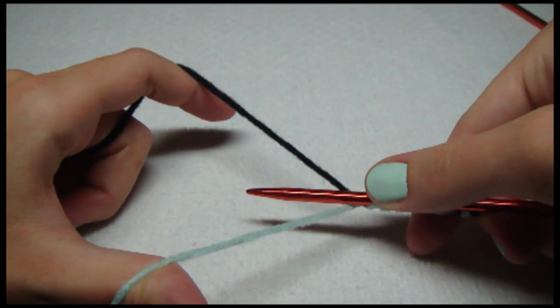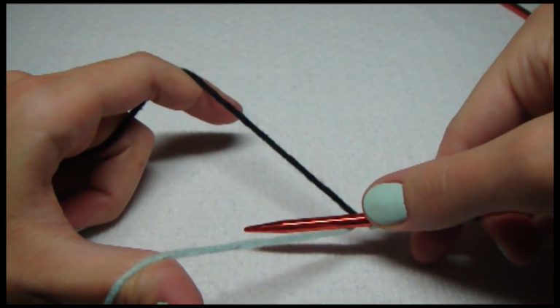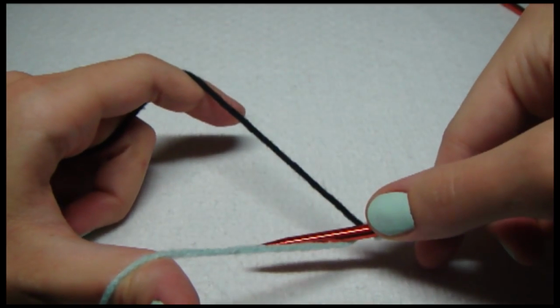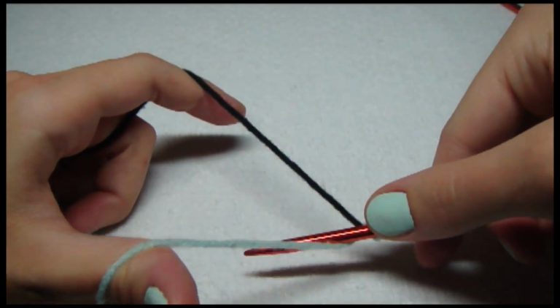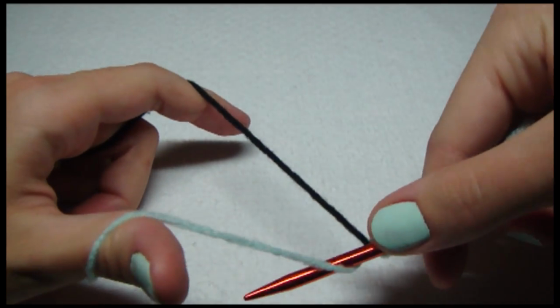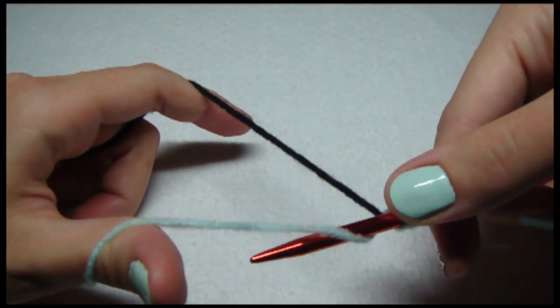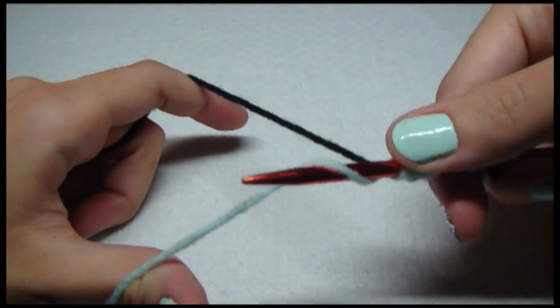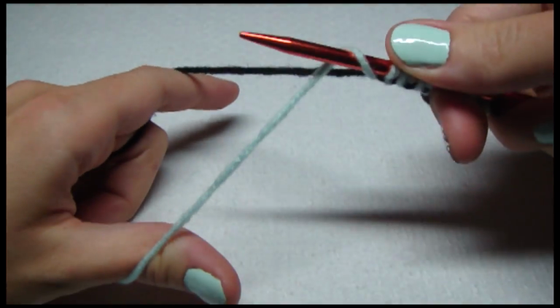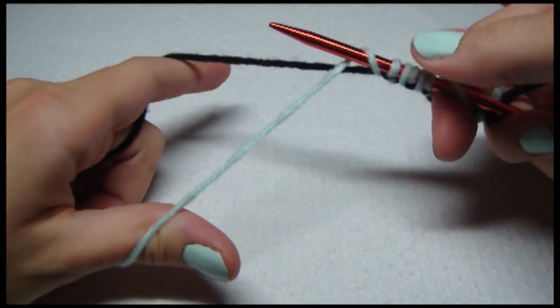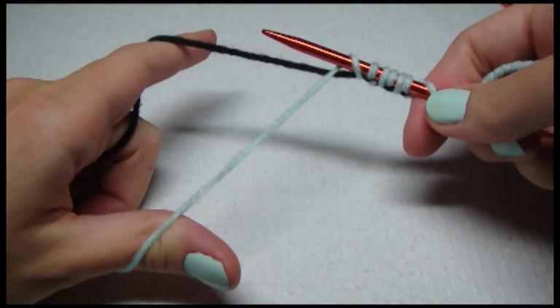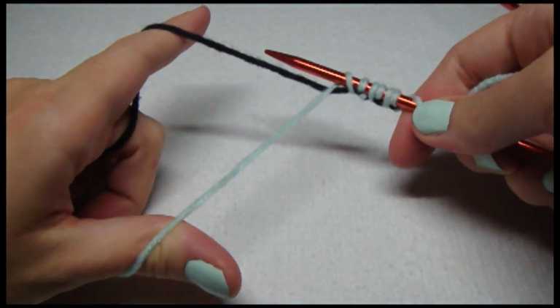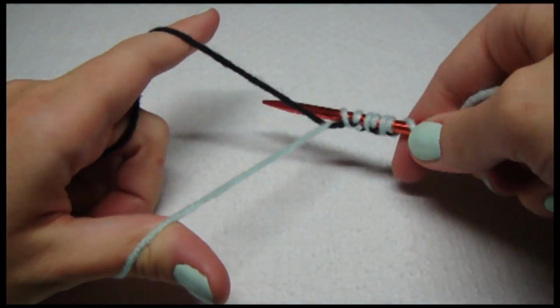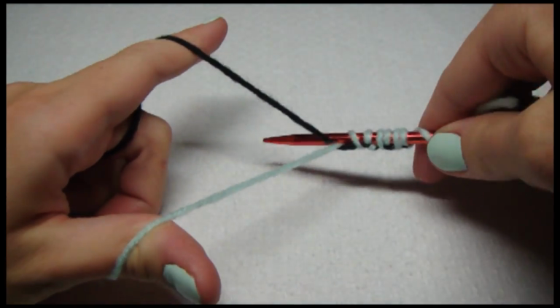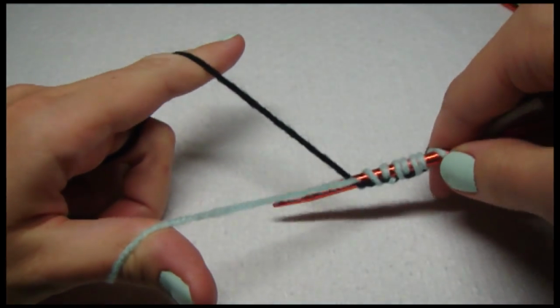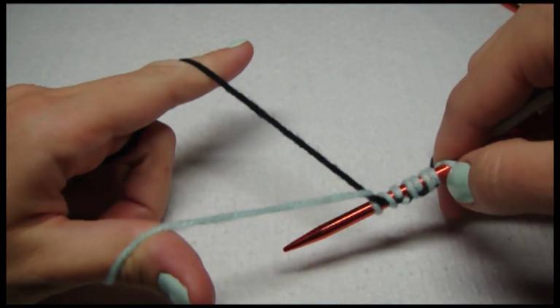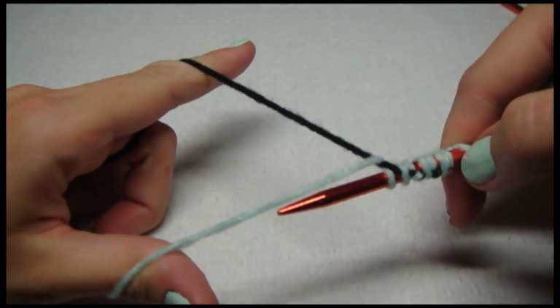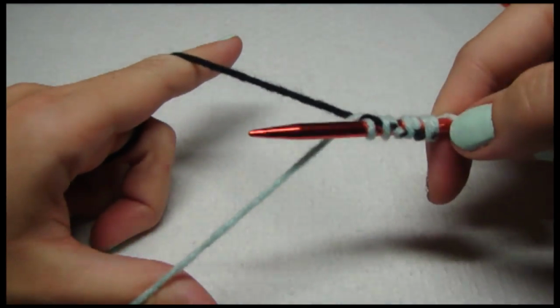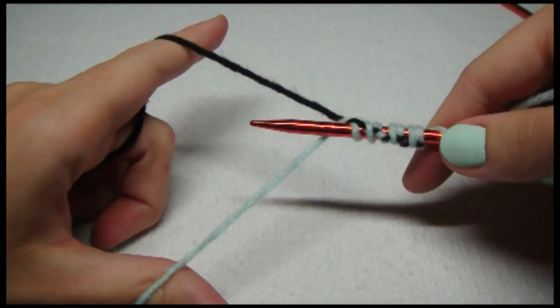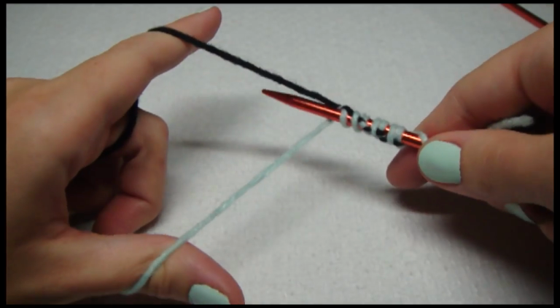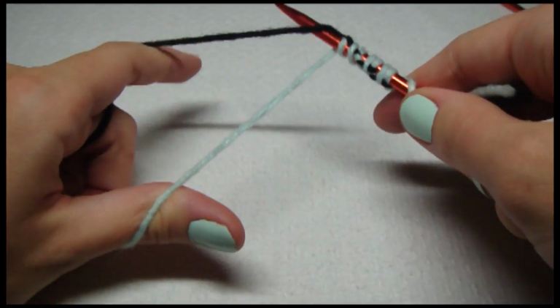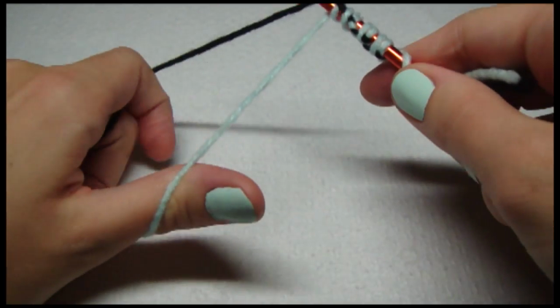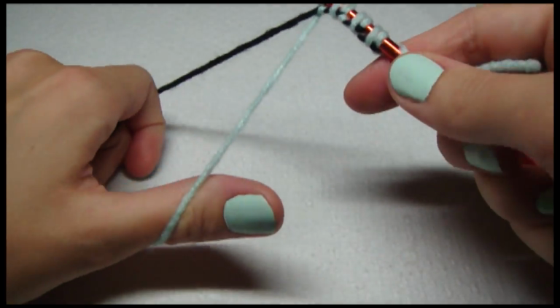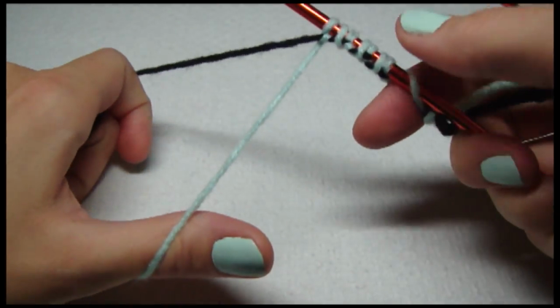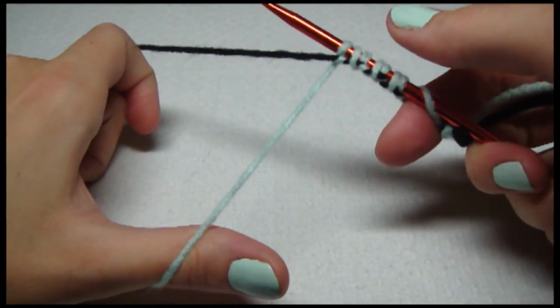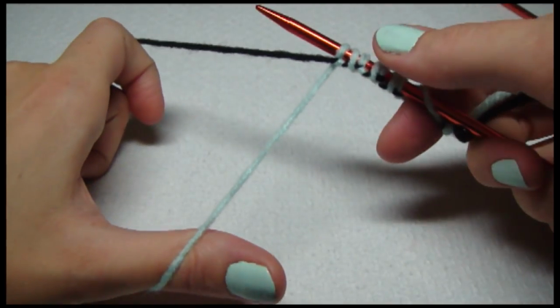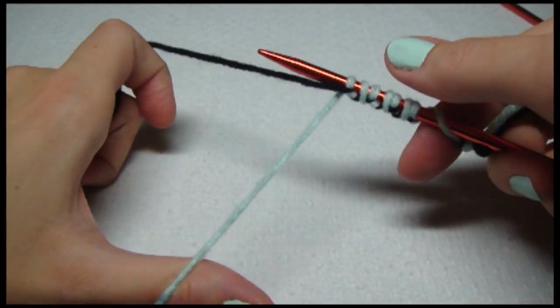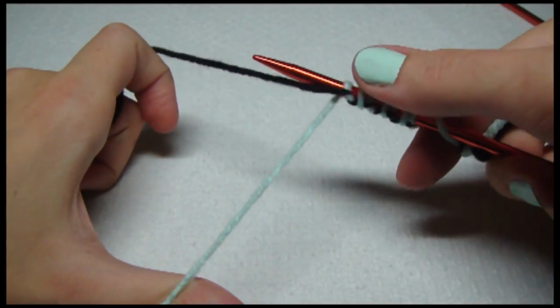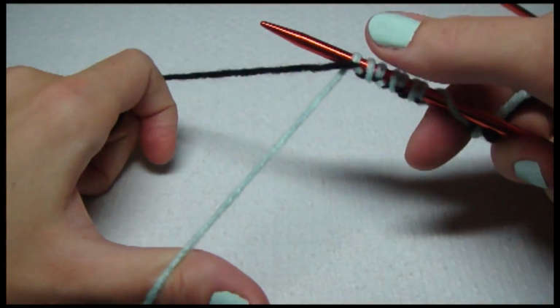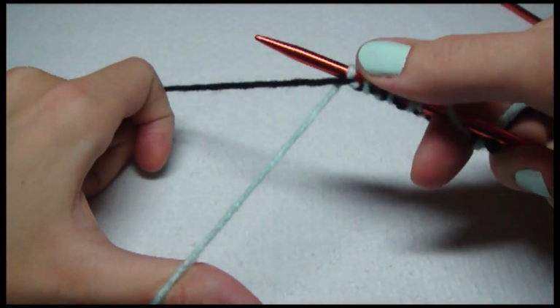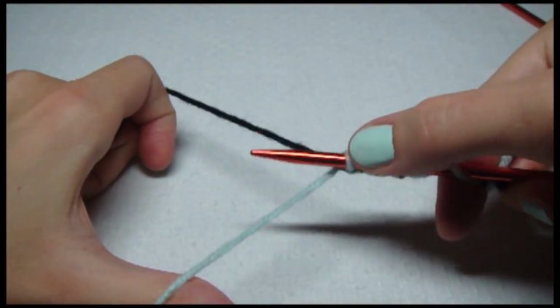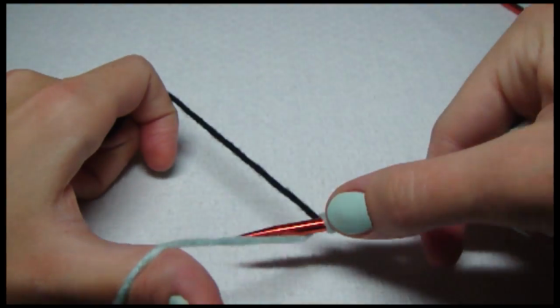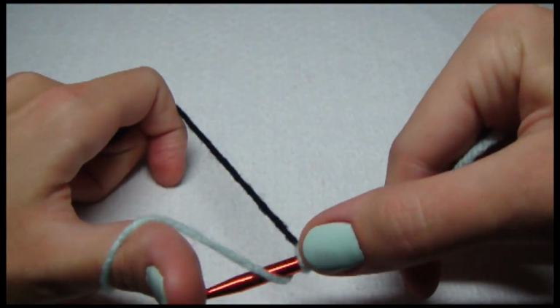Middle, pick it up. Over, underneath both, and then go through.